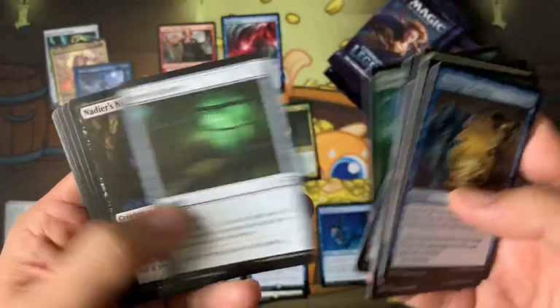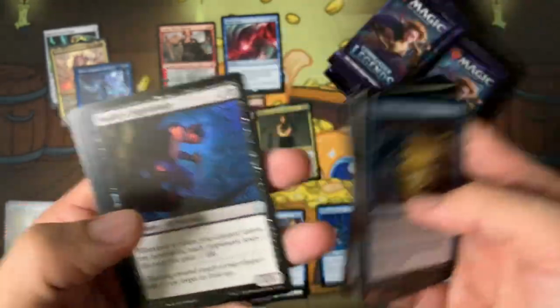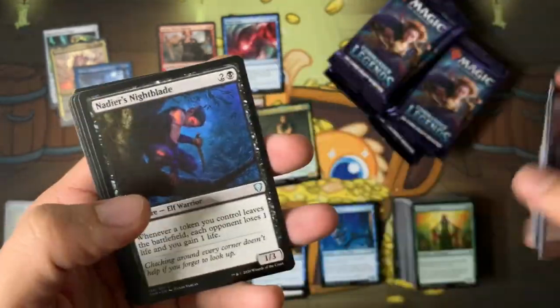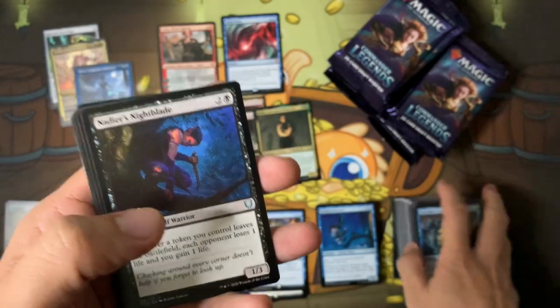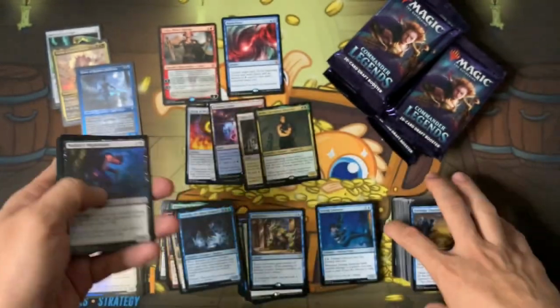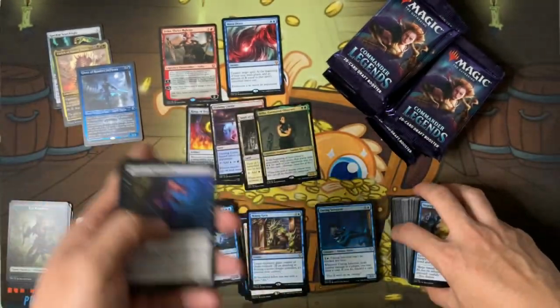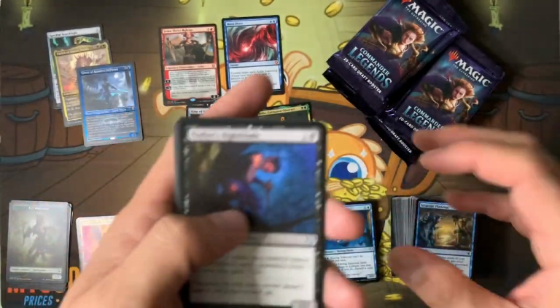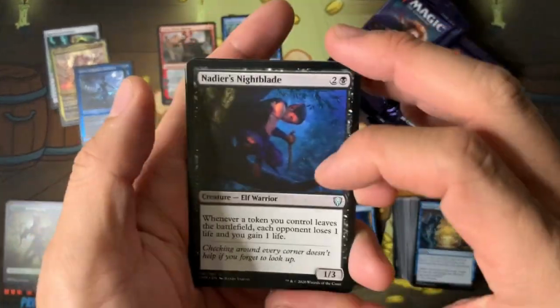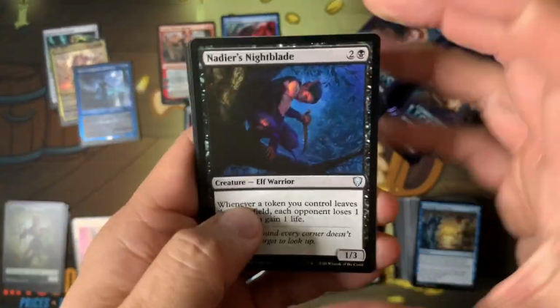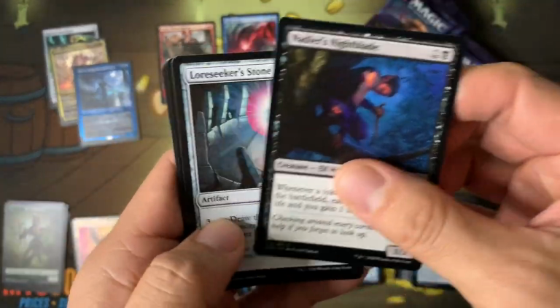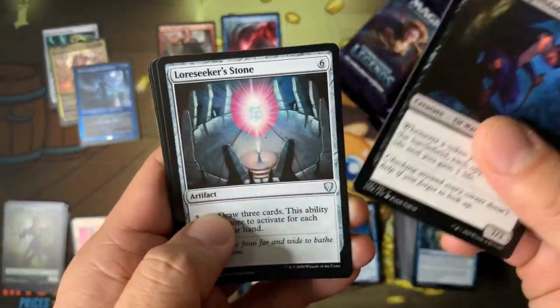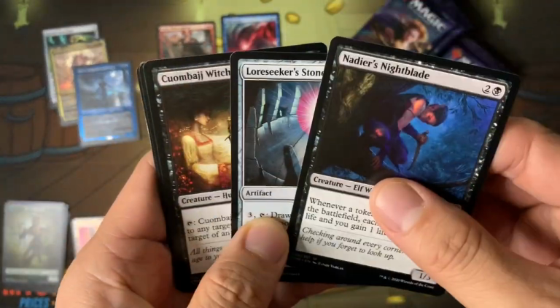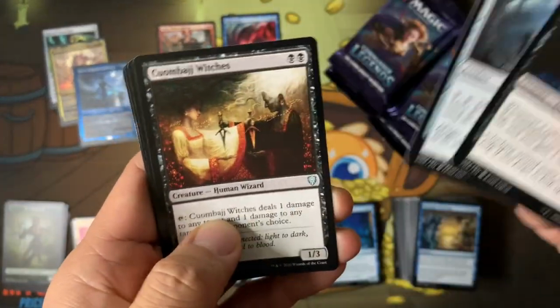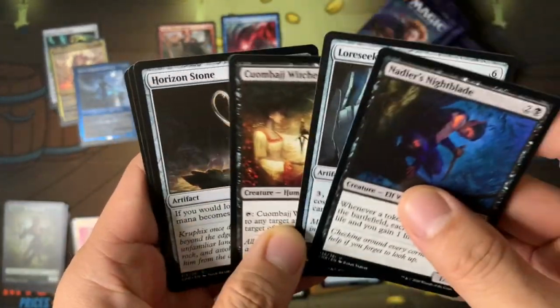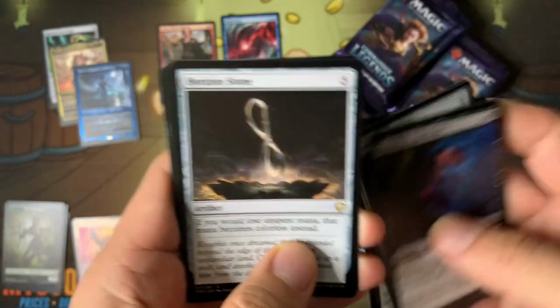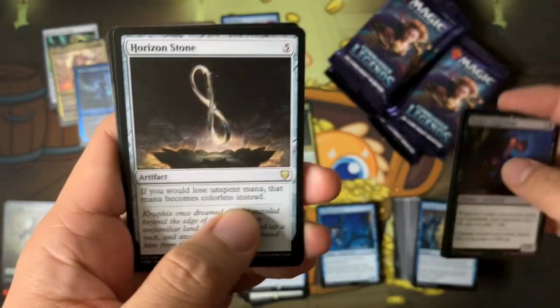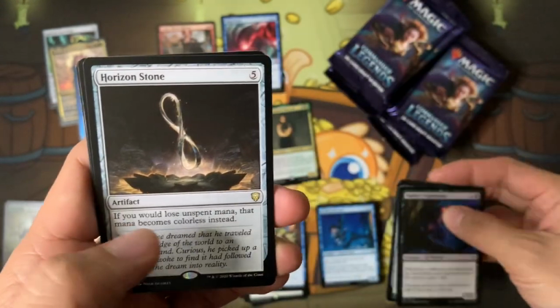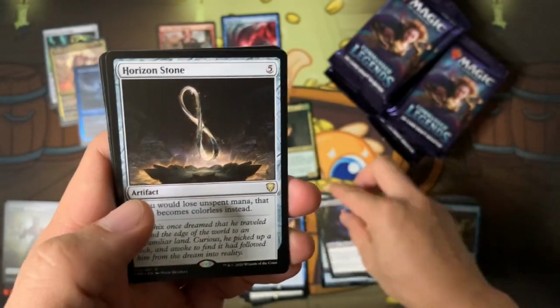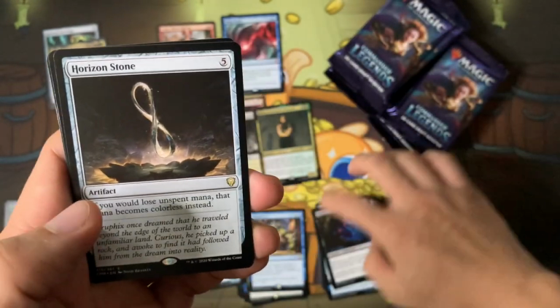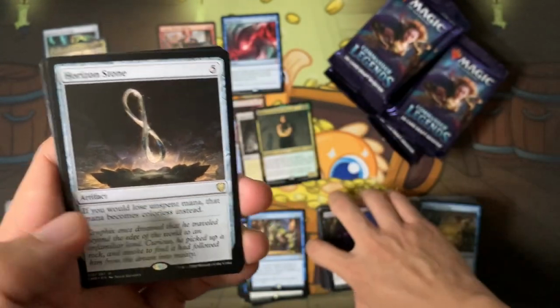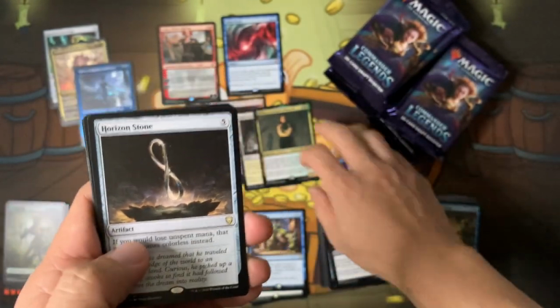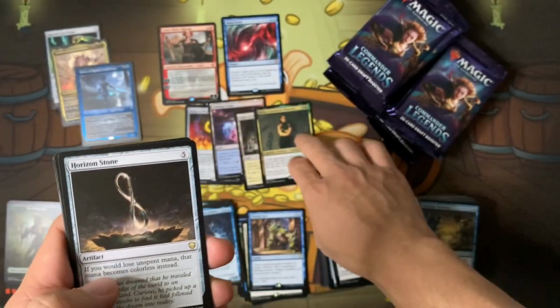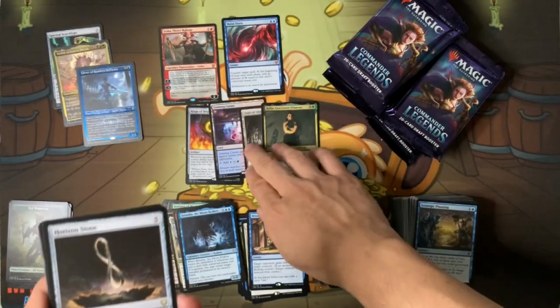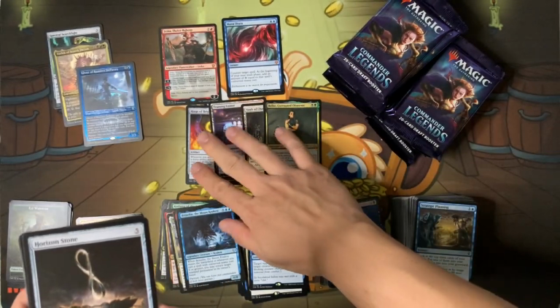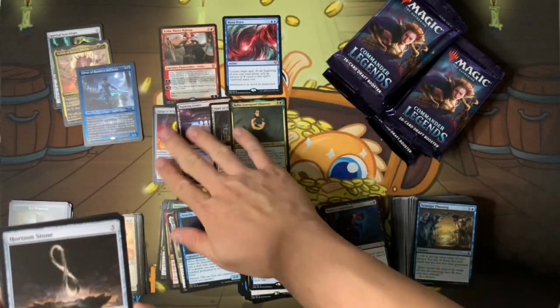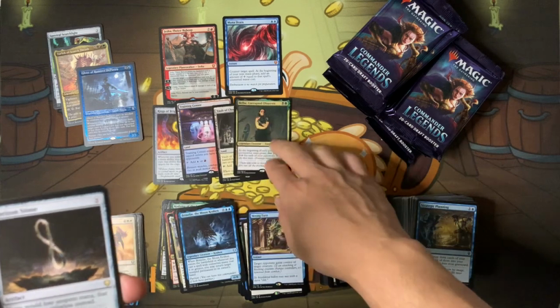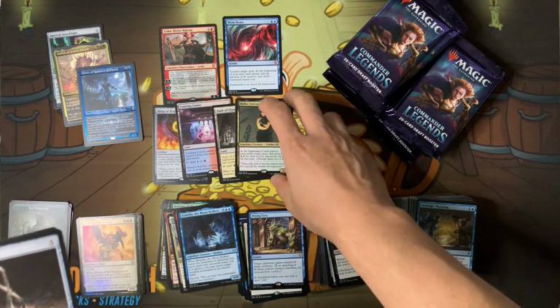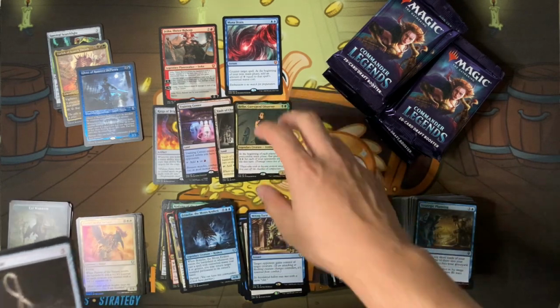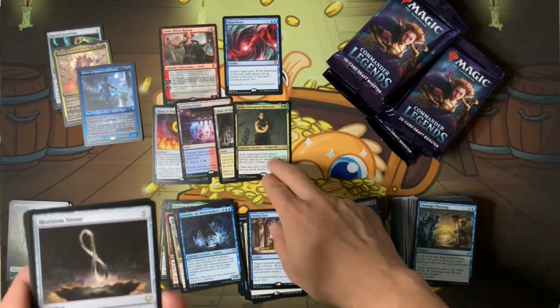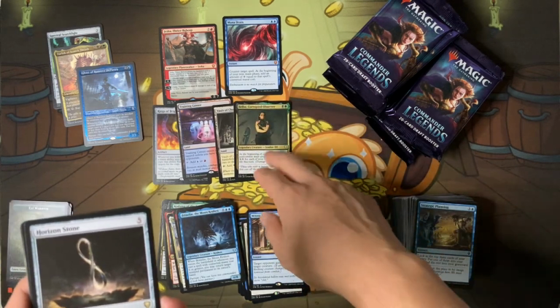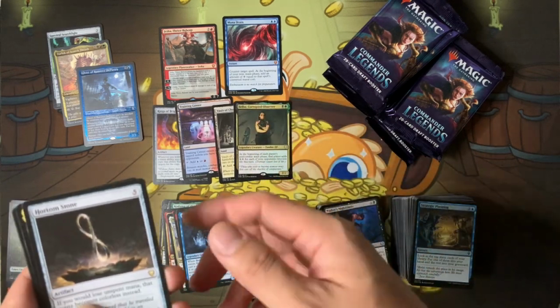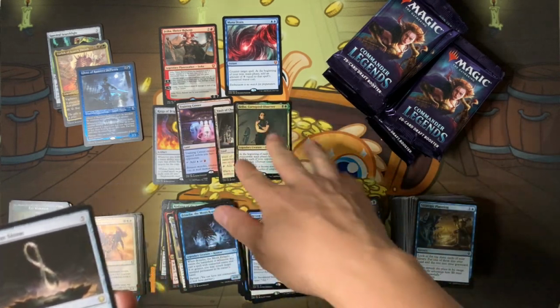We haven't got any good foils except for the Yurlok etched foil — that's the one we want. Of course we'll take the four Mana Drains. Horizon Stone — this is the one I wanted too. It works really well with Belbe: as you're adding potentially up to six mana per turn, your pawns can do some shenanigans.